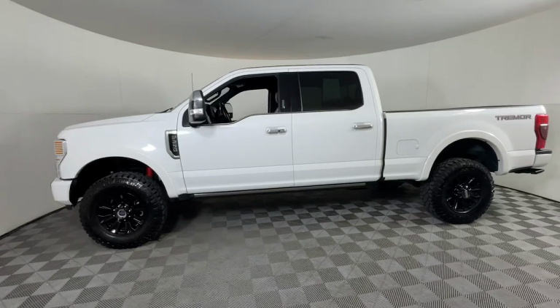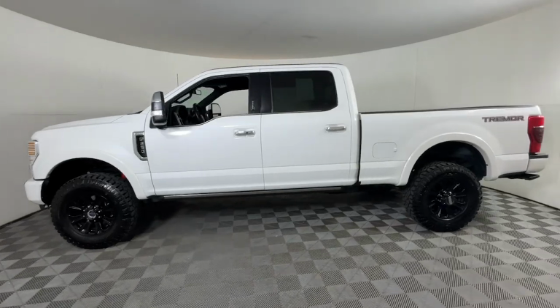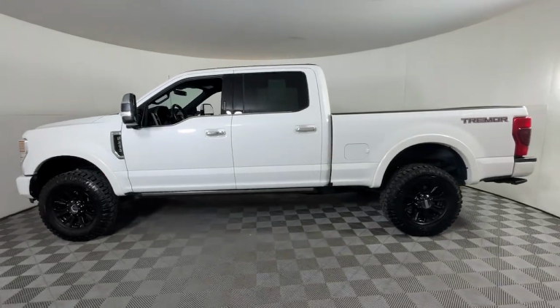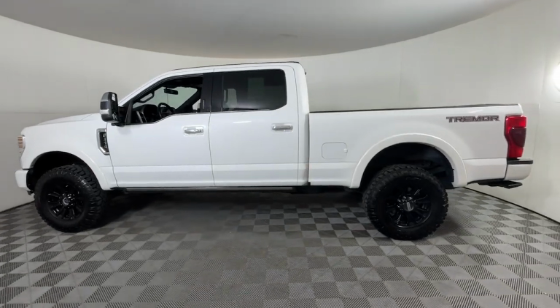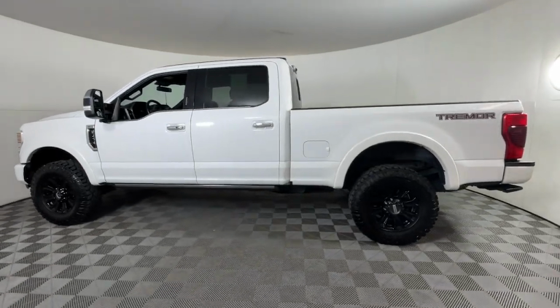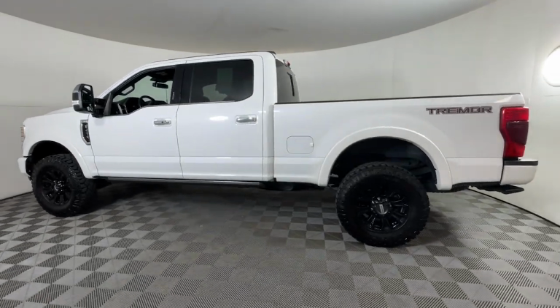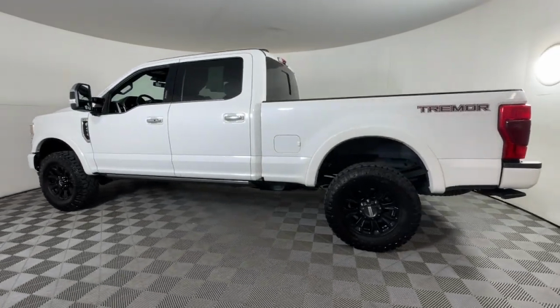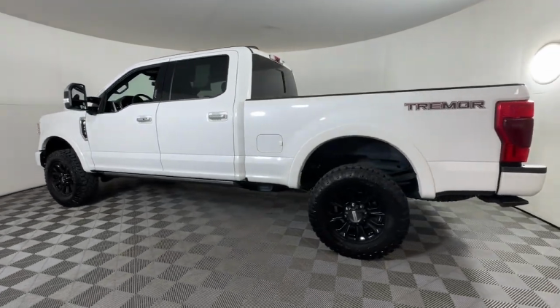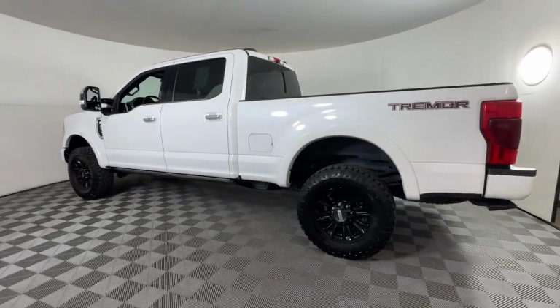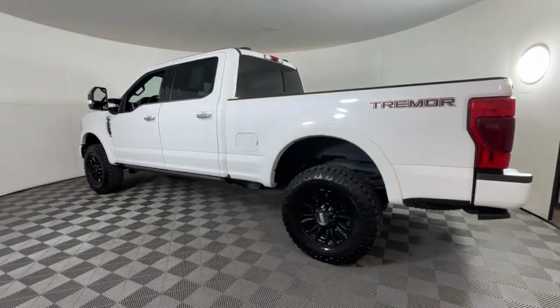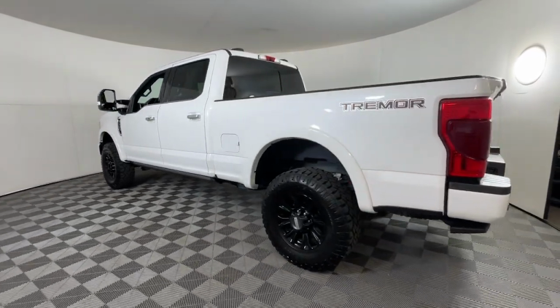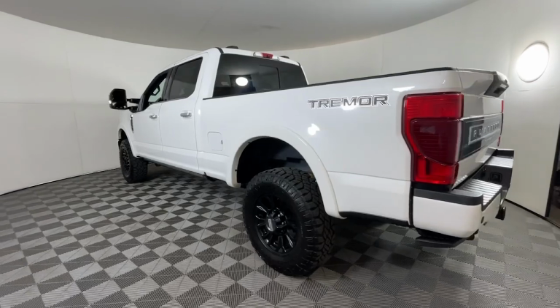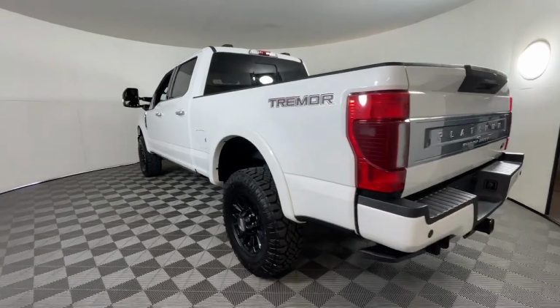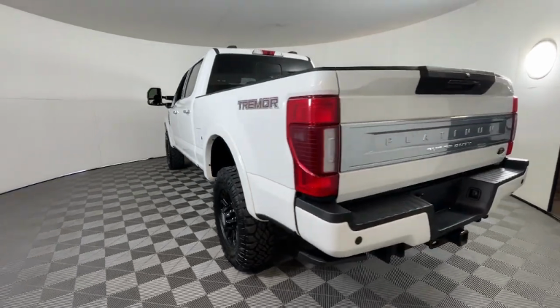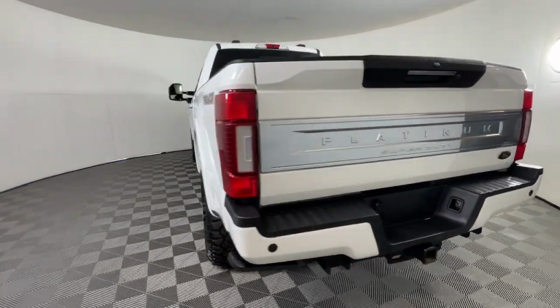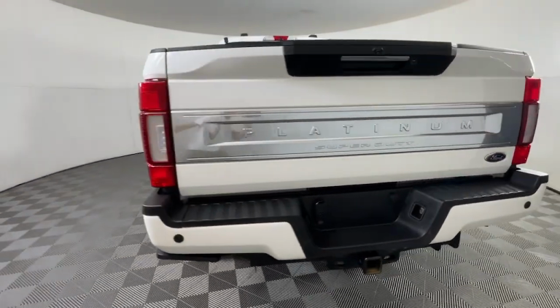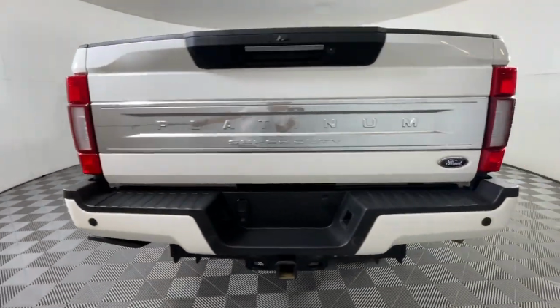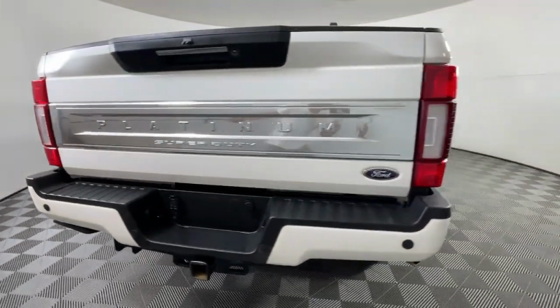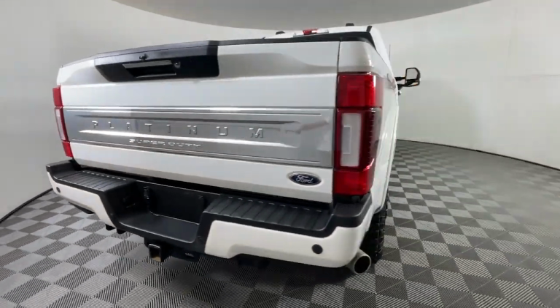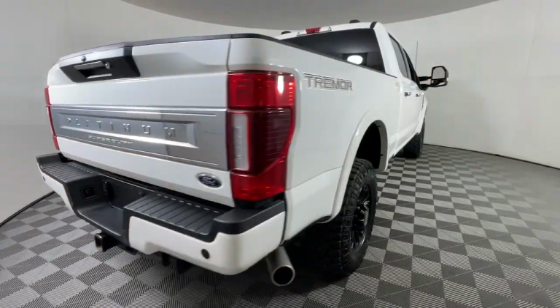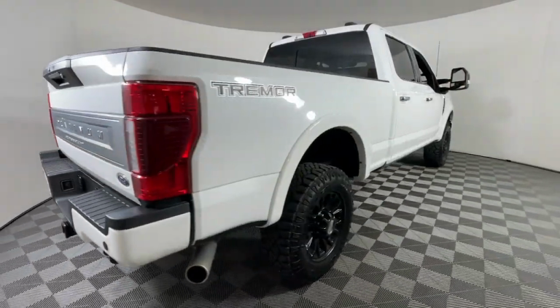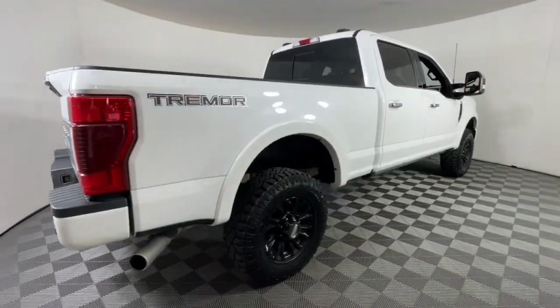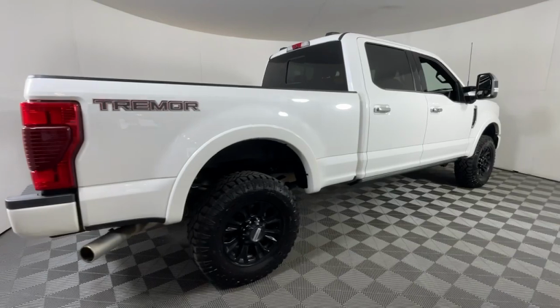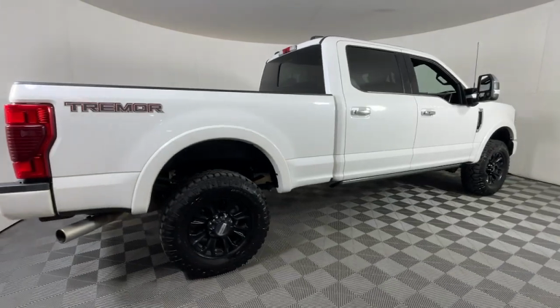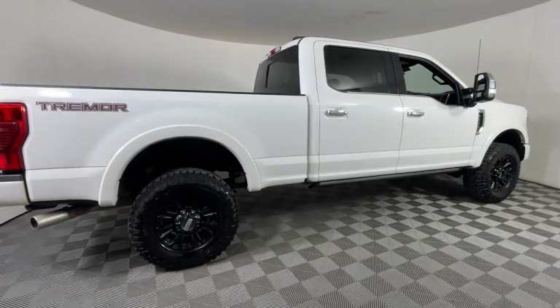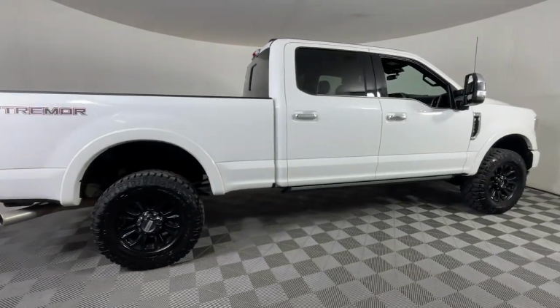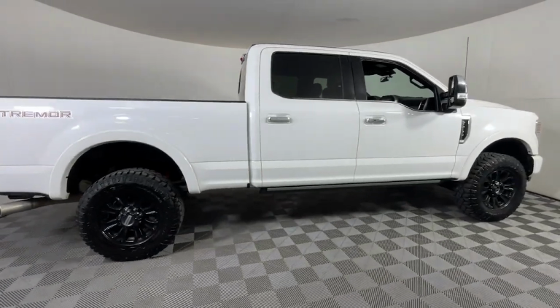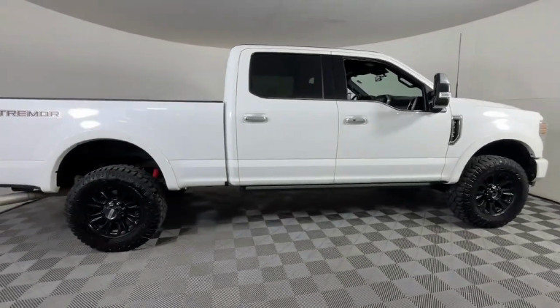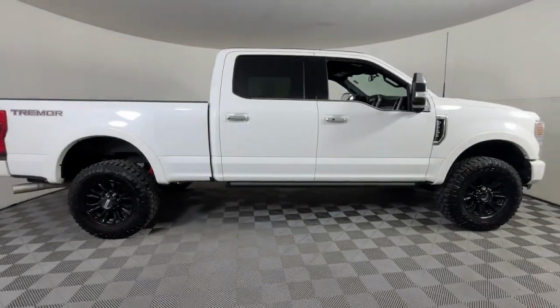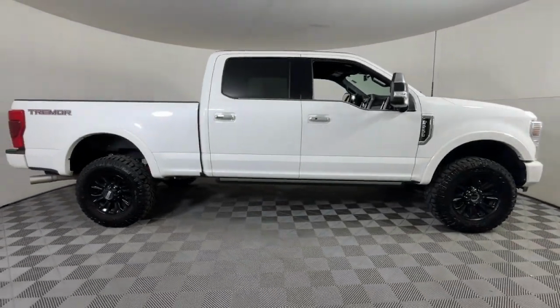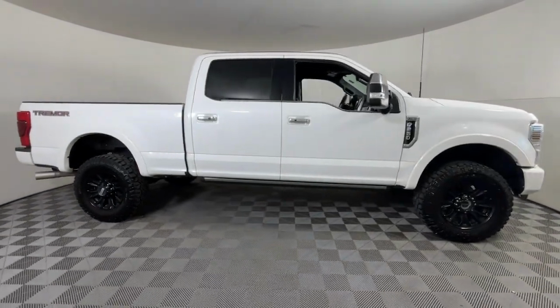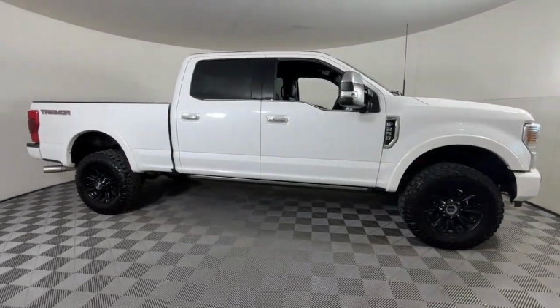Get a feel for the 2022 Ford F-250. With less than 20,000 miles on the odometer, this vehicle provides excellent value. Take on tough jobs with confidence in this fully capable F-250.